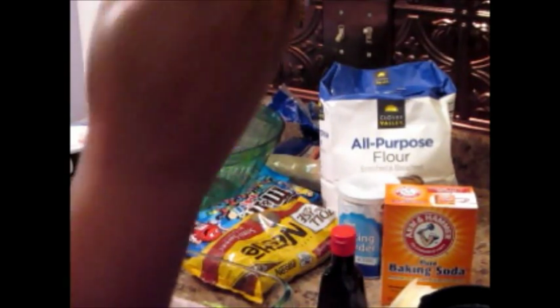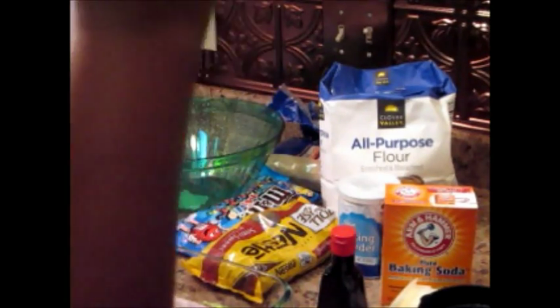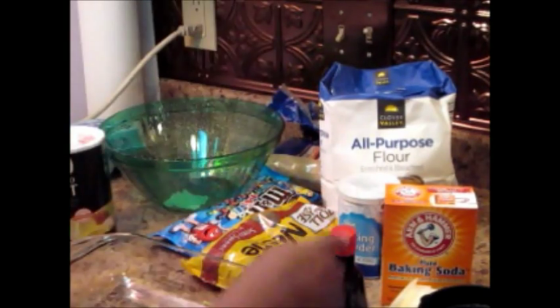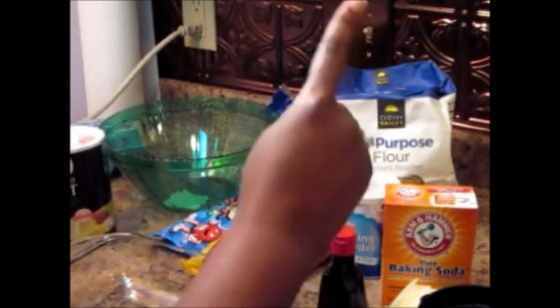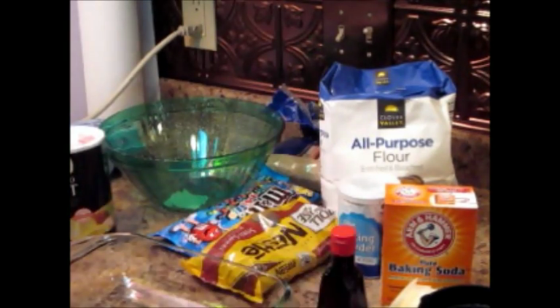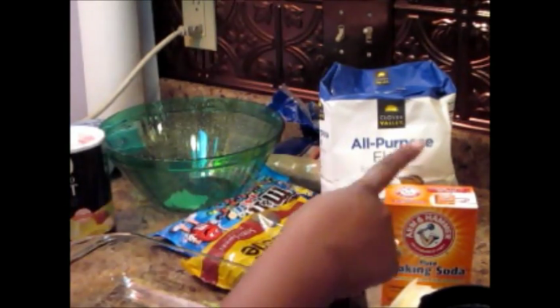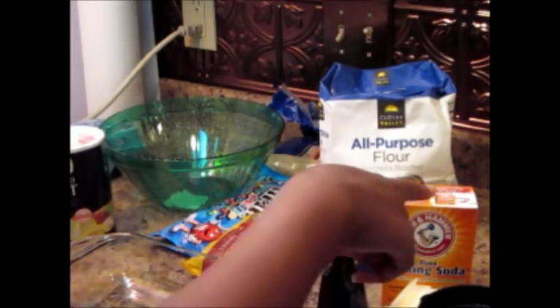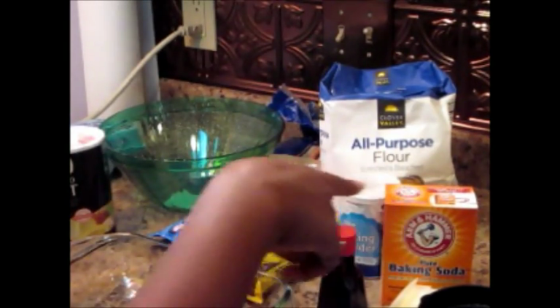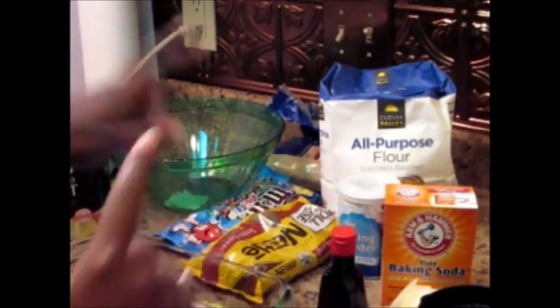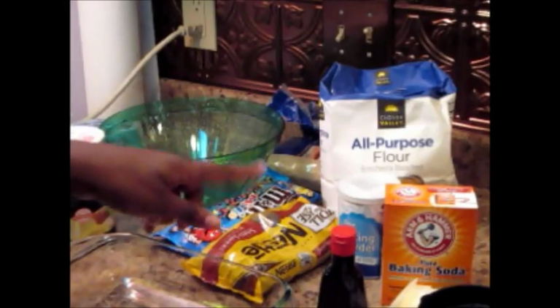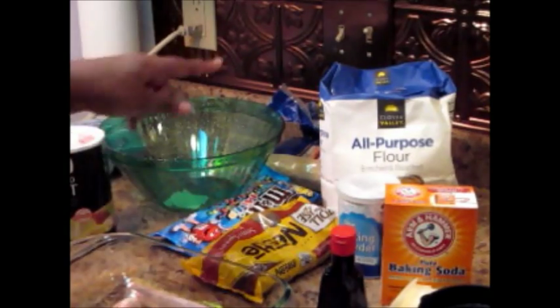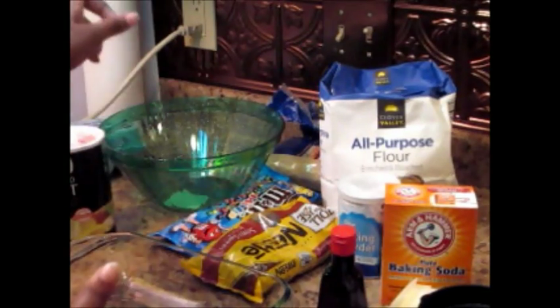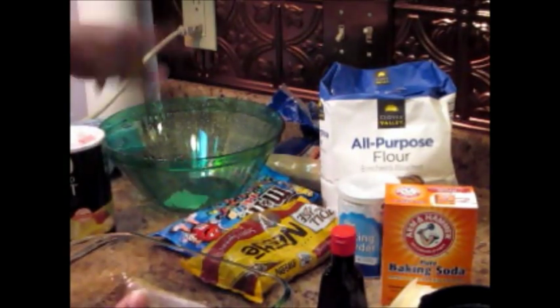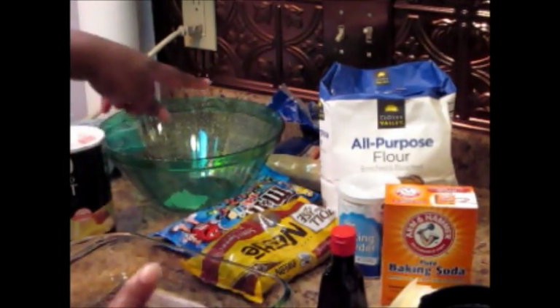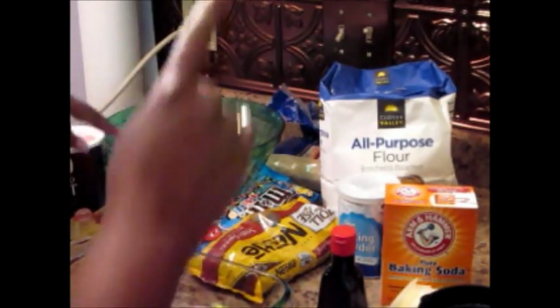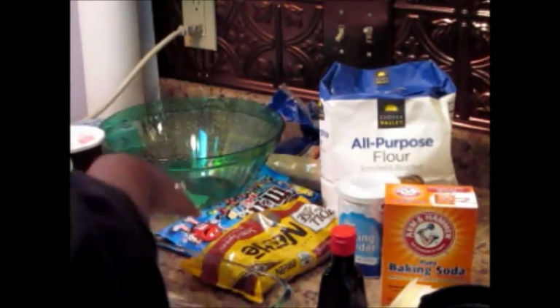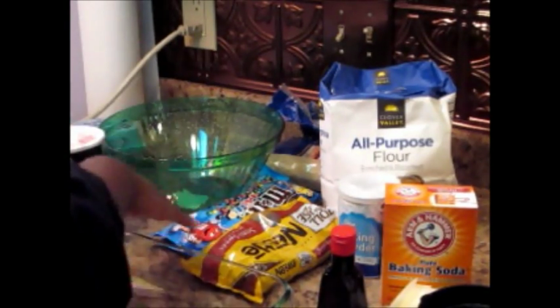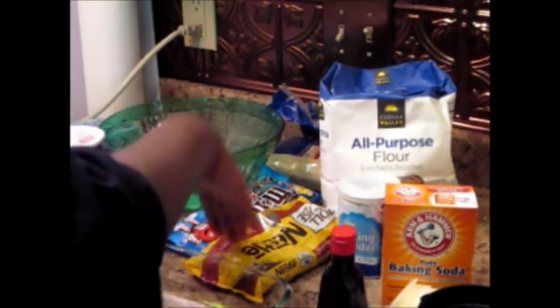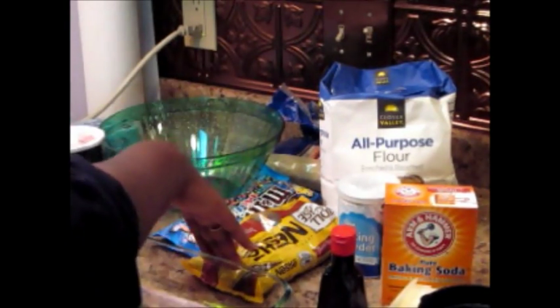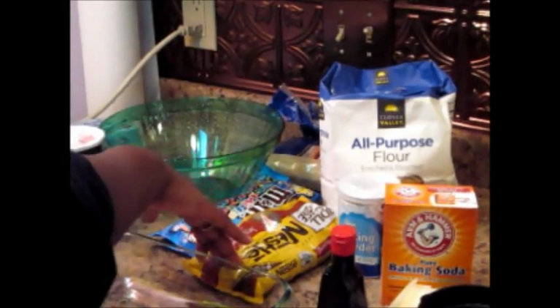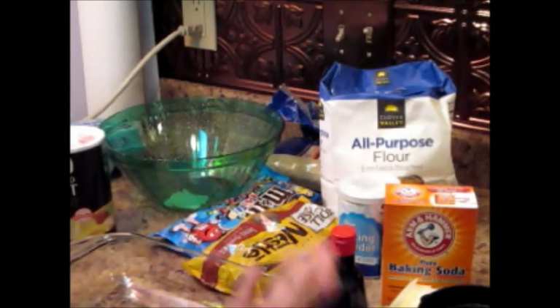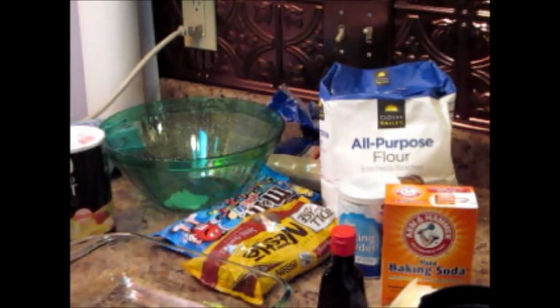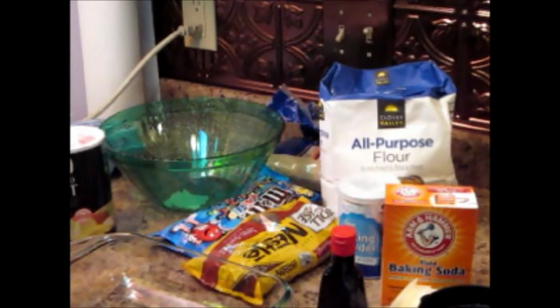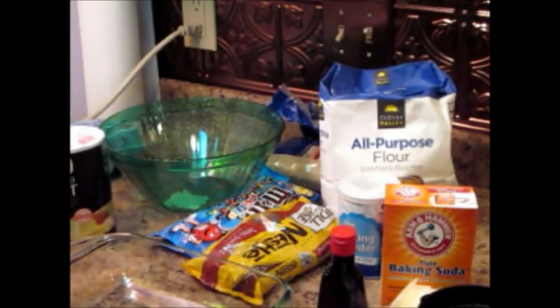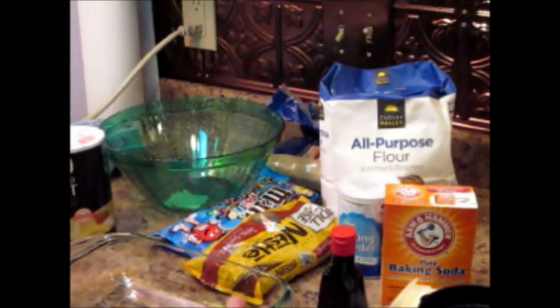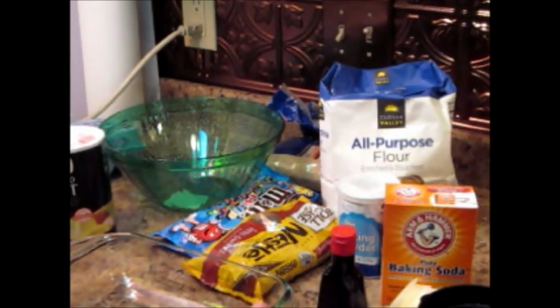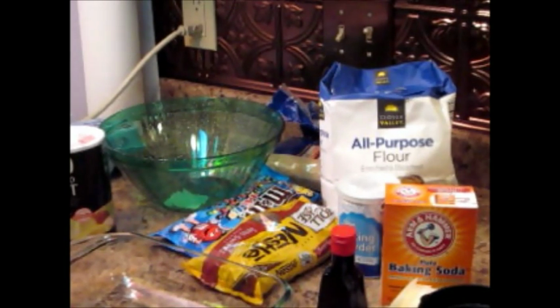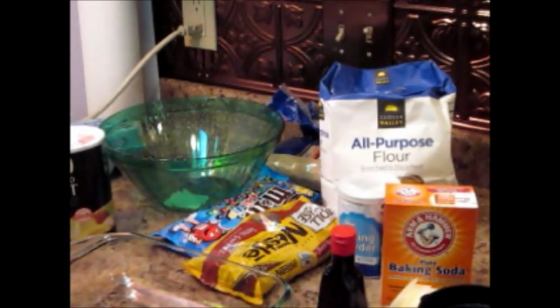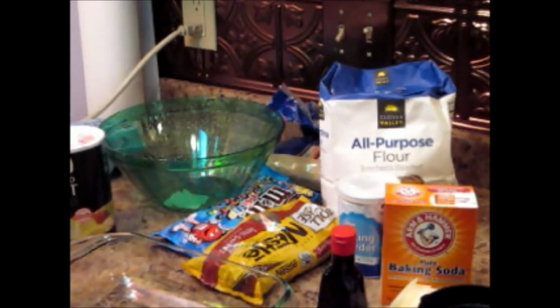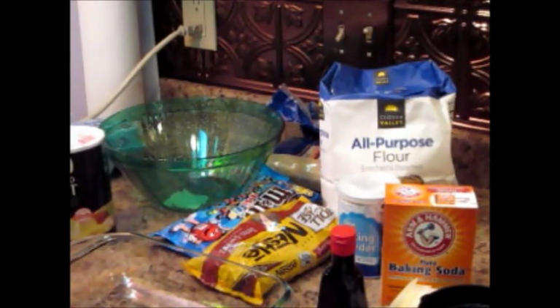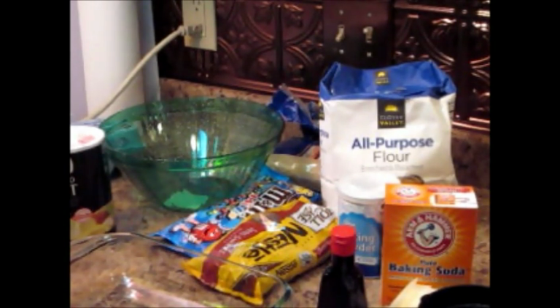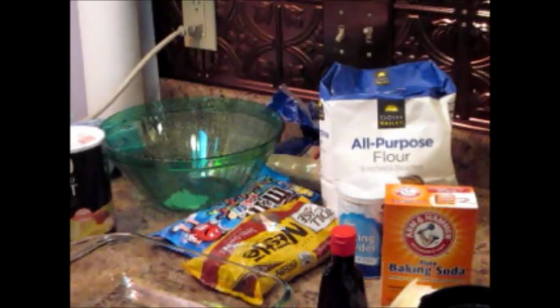You guys will need vanilla, butter, baking soda, baking powder, flour, brown sugar, M&Ms, and chocolate chips if you're going to do it just like me. If you'd like it a little different, you definitely can put any candy that you'd like in there.